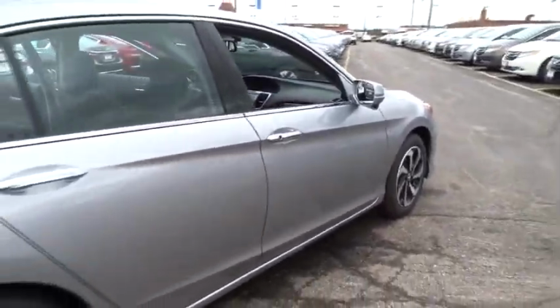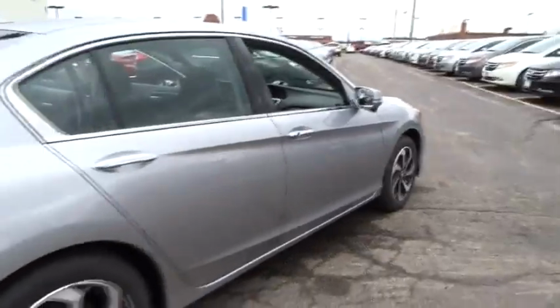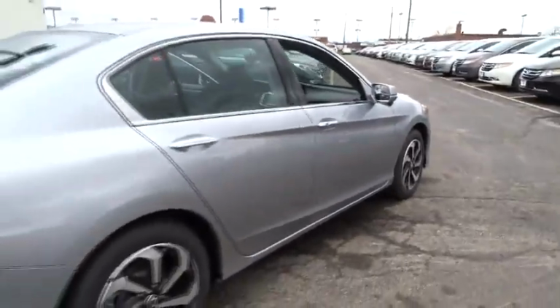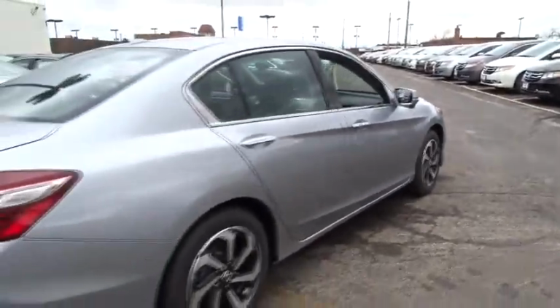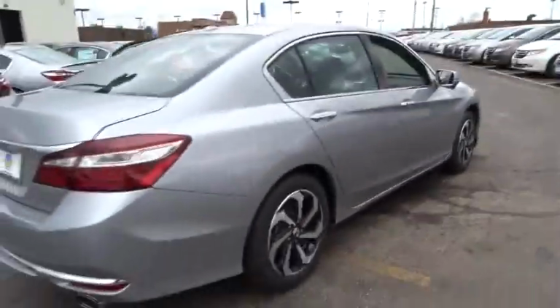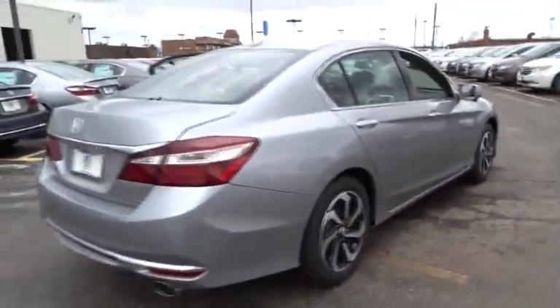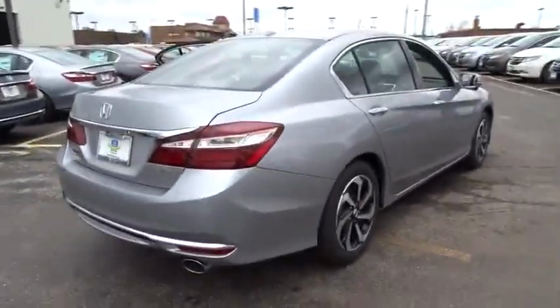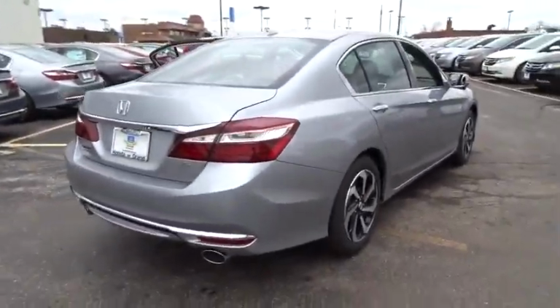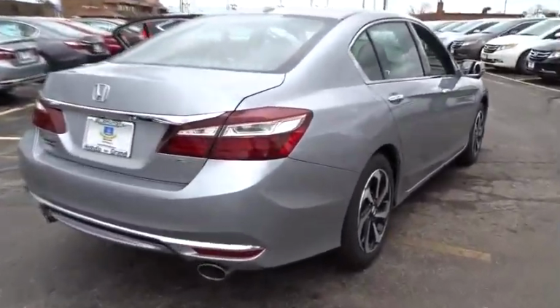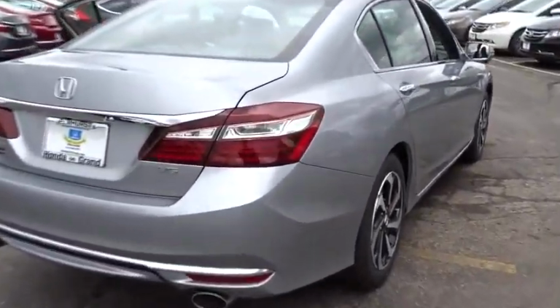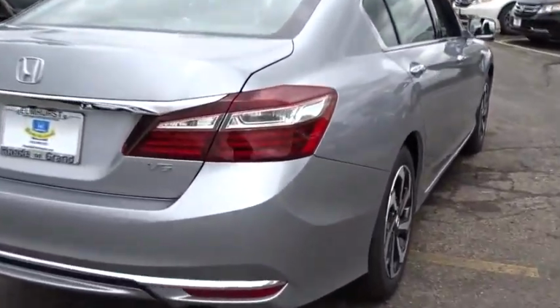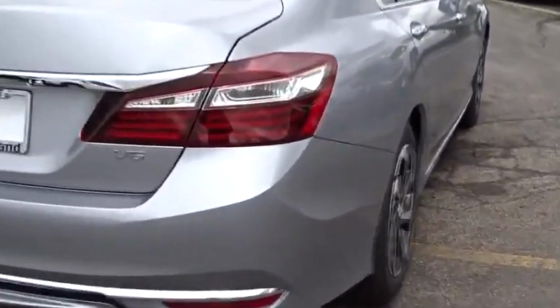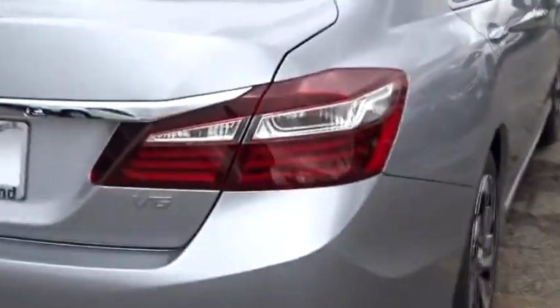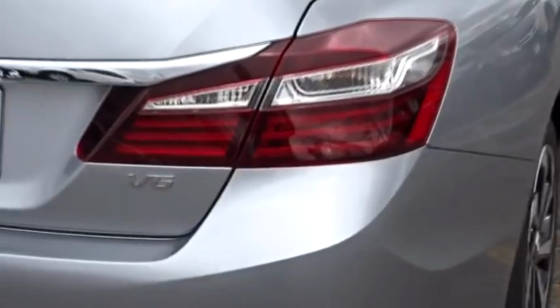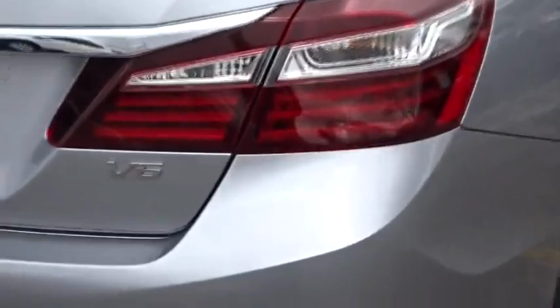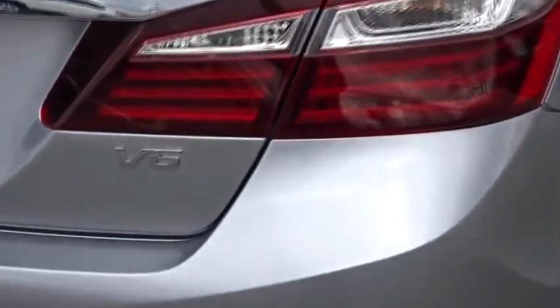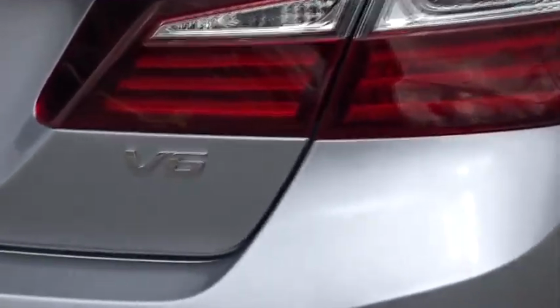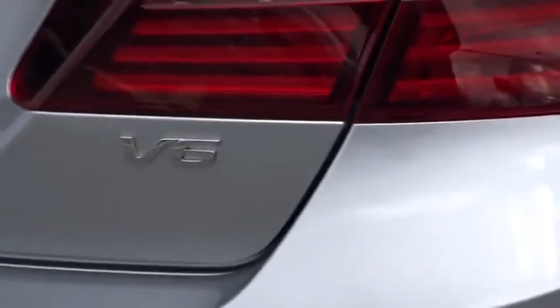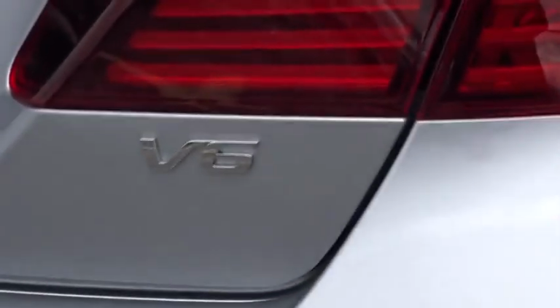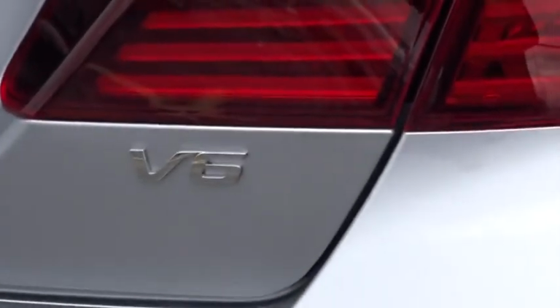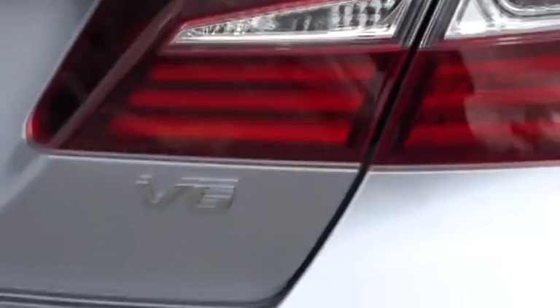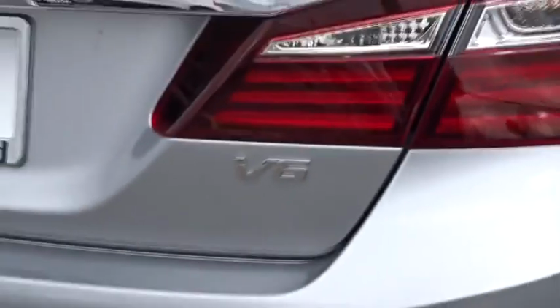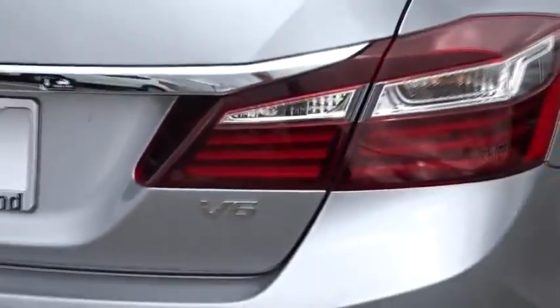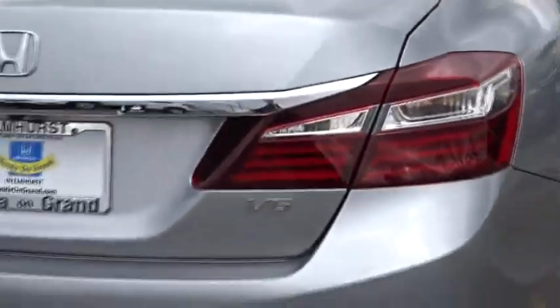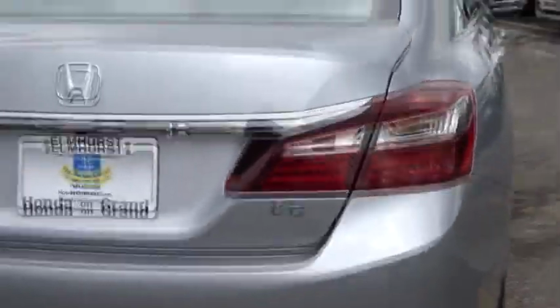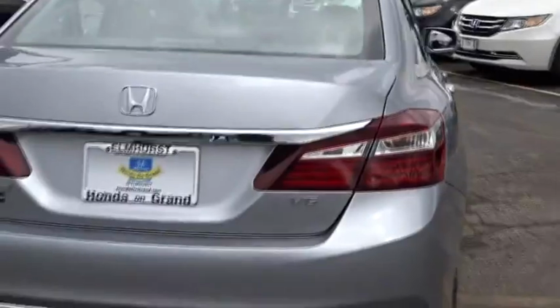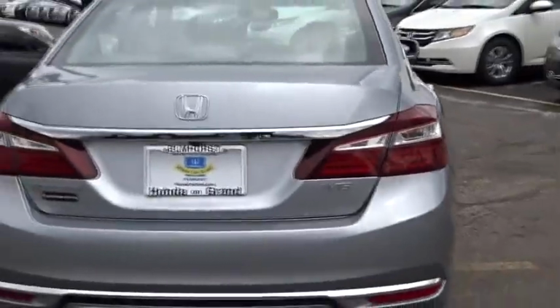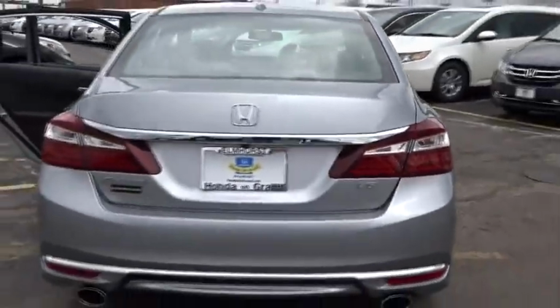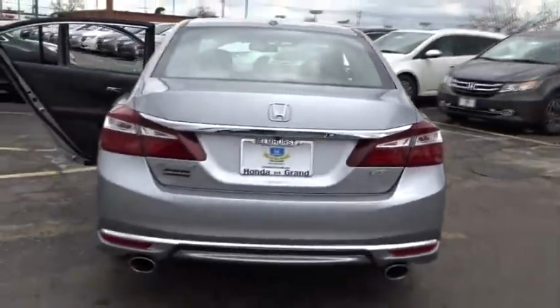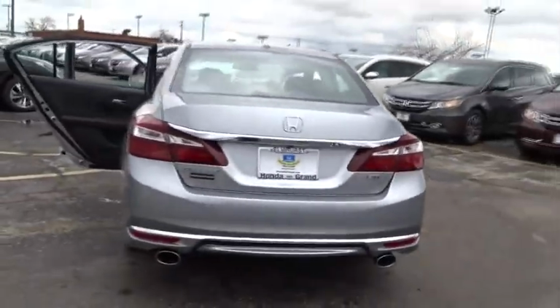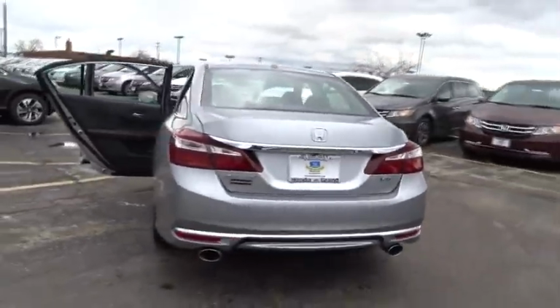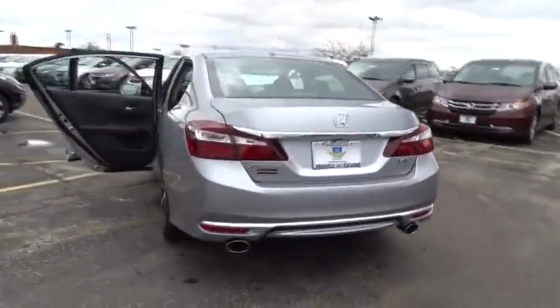Leather wrapped steering wheel, driver airbag, adjustable steering wheel, power steering, cruise control, keyless start, four wheel disc brakes, aluminum wheels, floor mats, auto dimming rear view mirror, PPO.